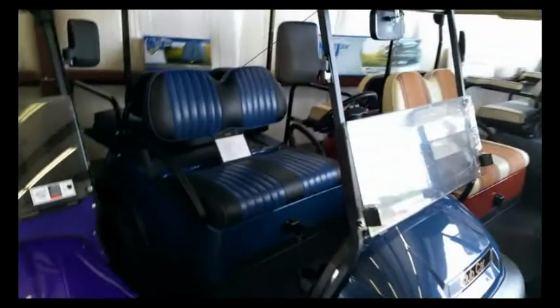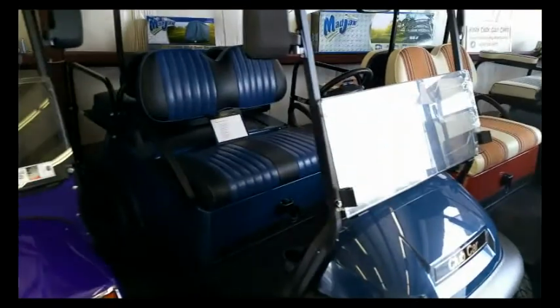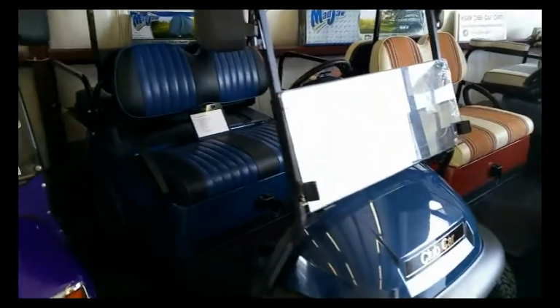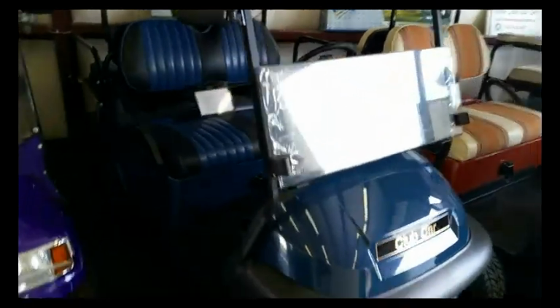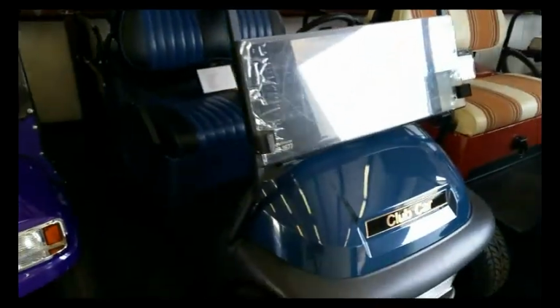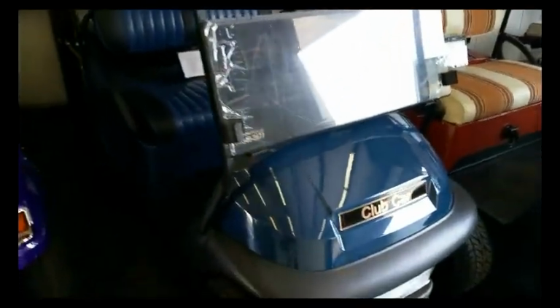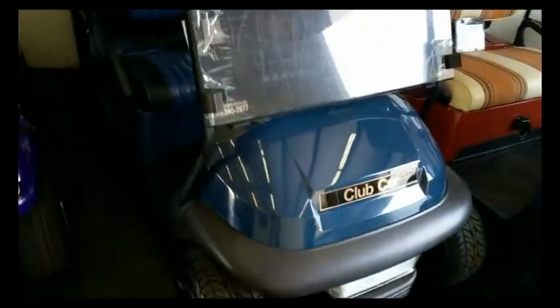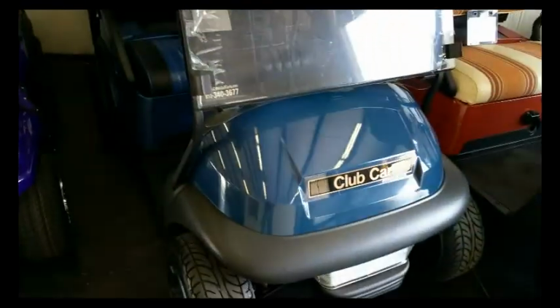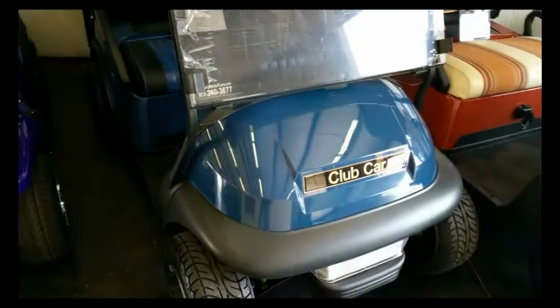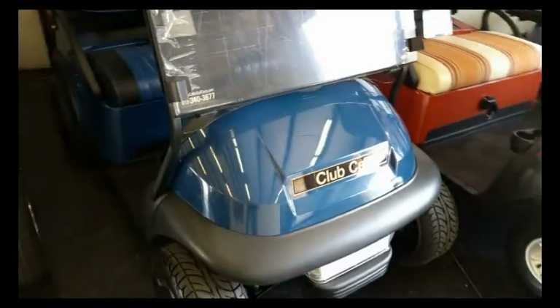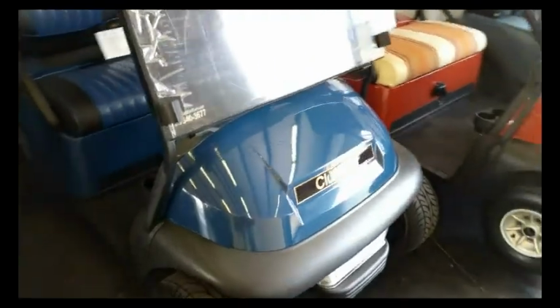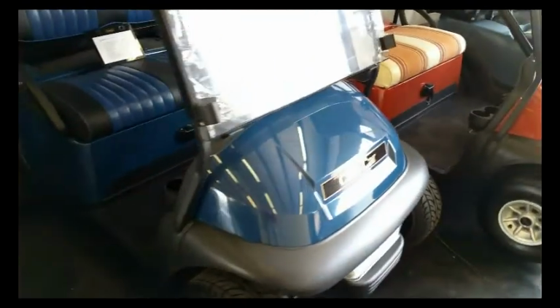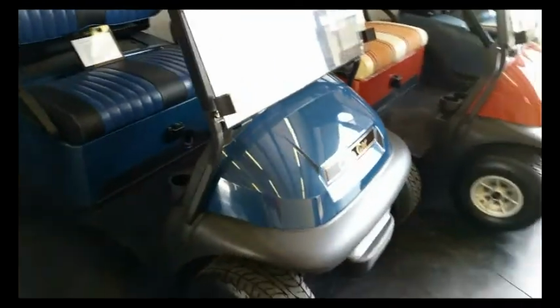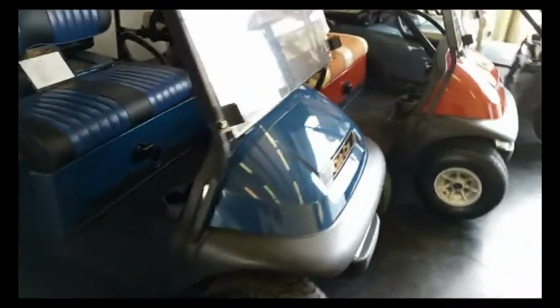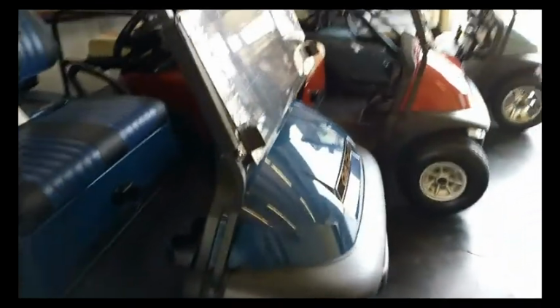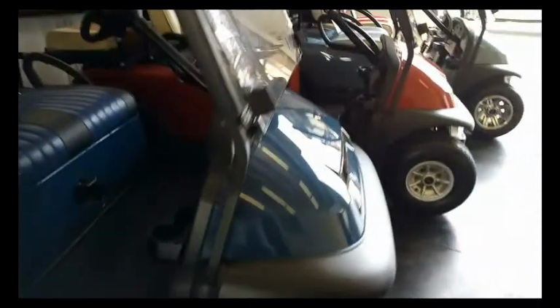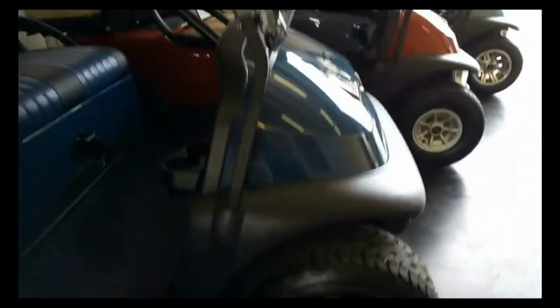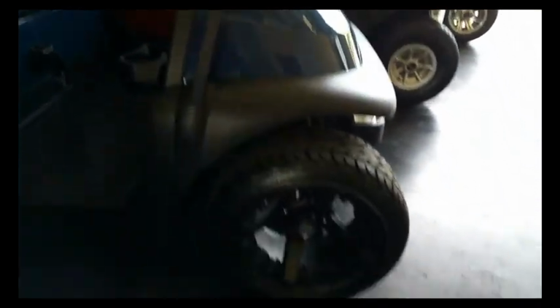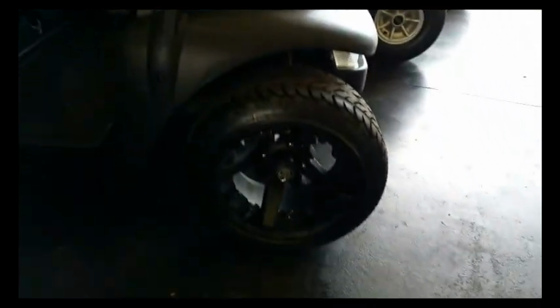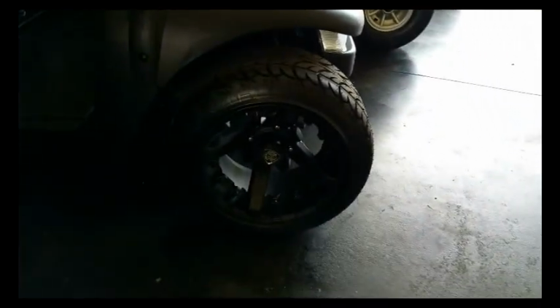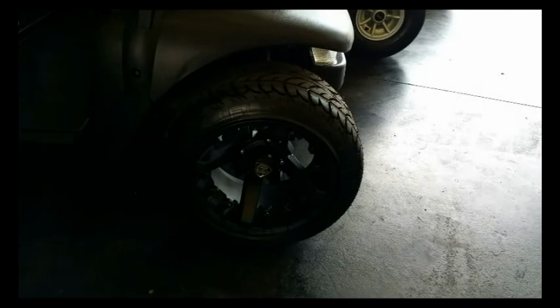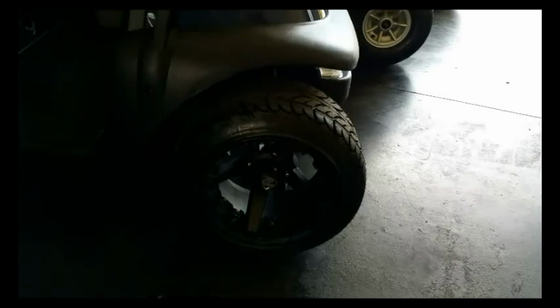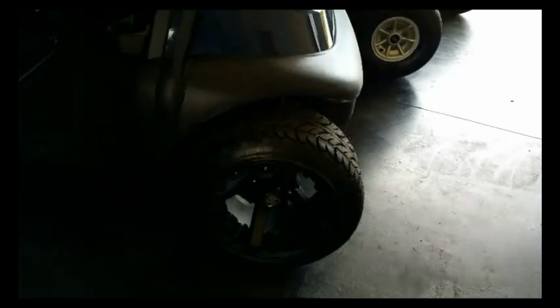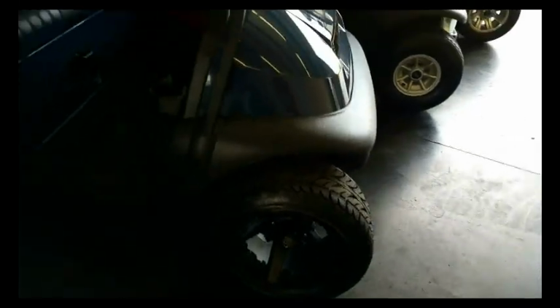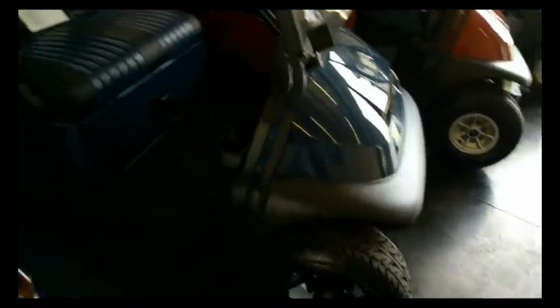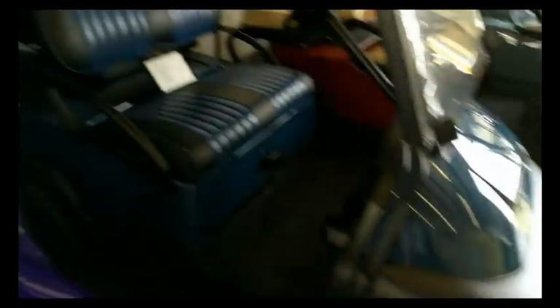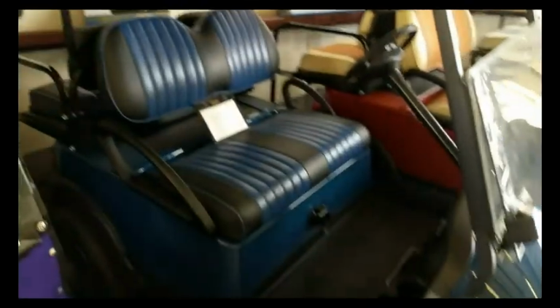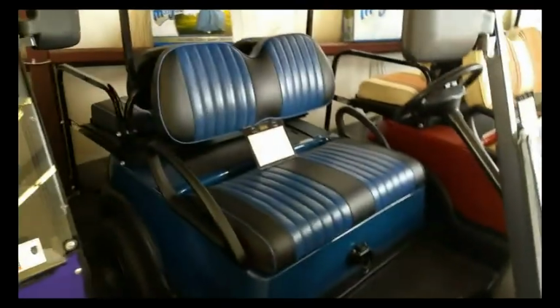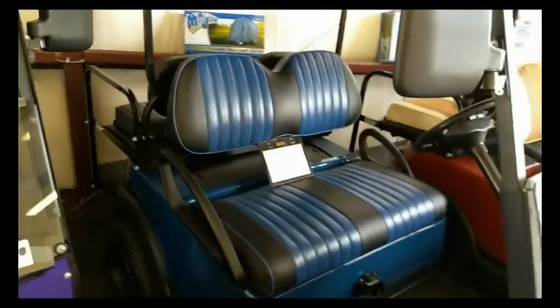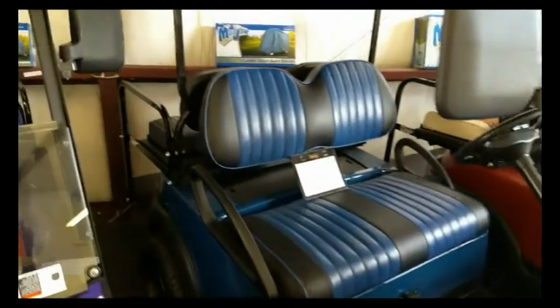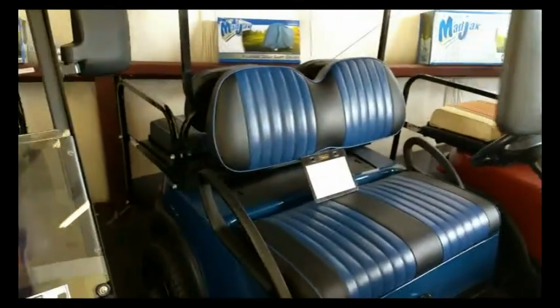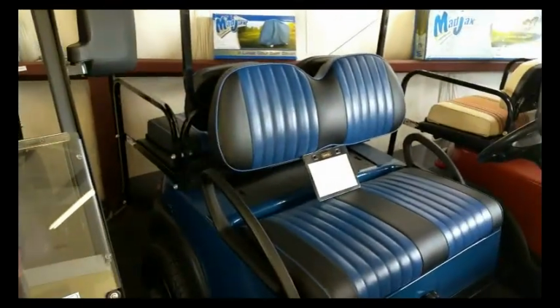Here we have a 2012 with the club car blue body, special wheels, blue and black pleated. It's a four seater also.